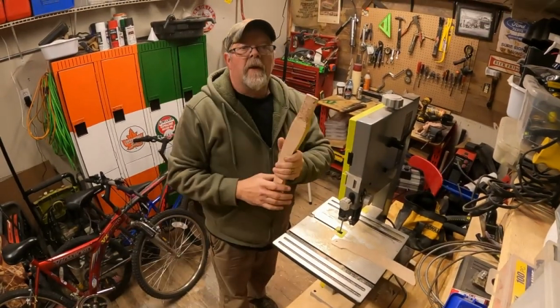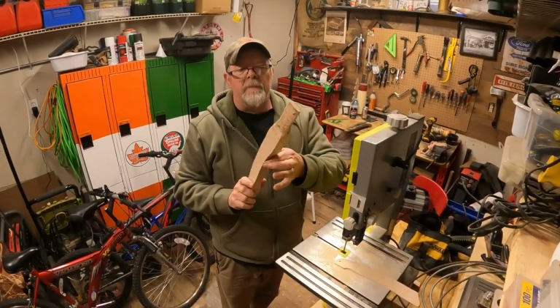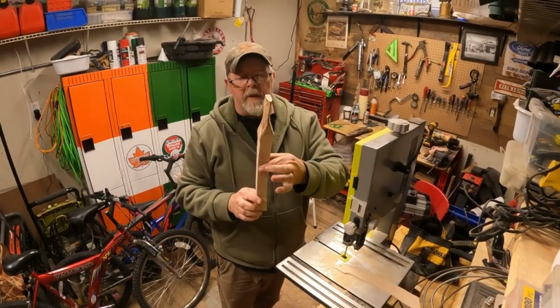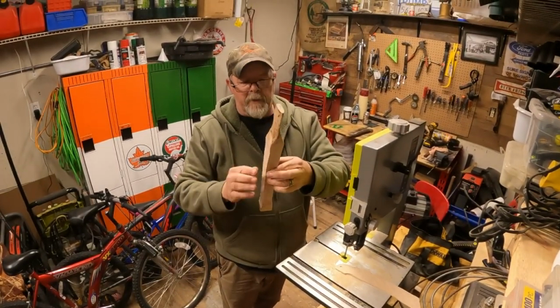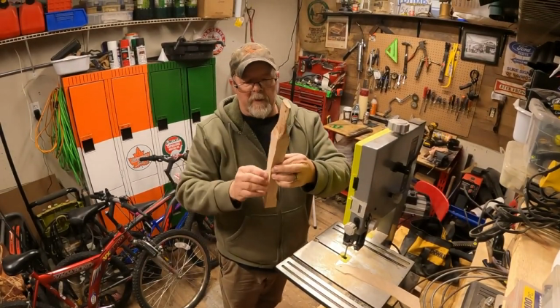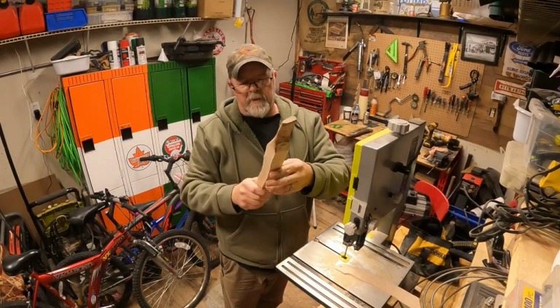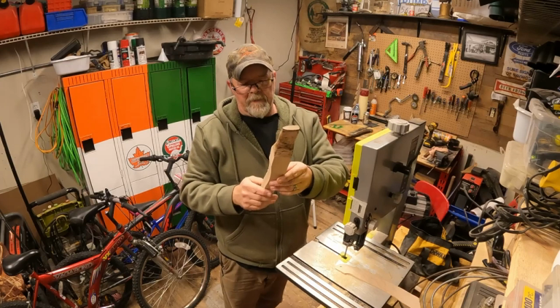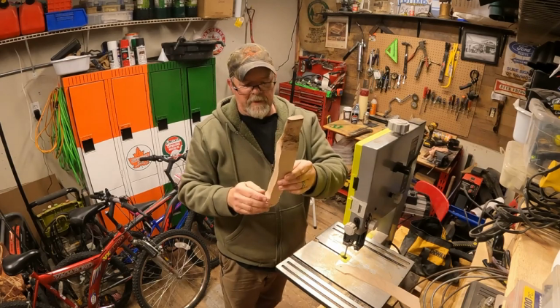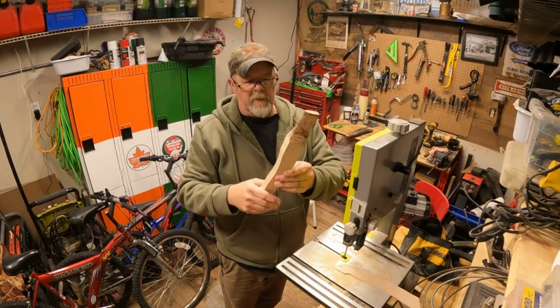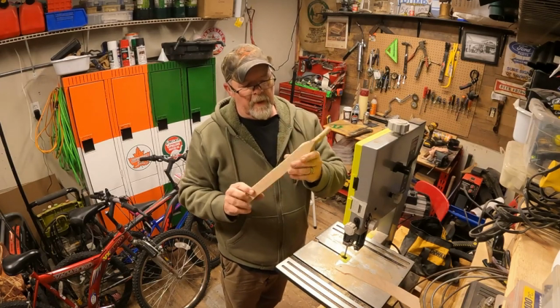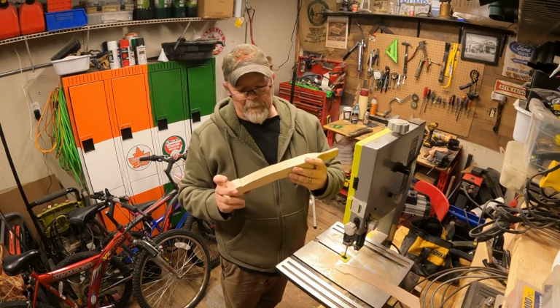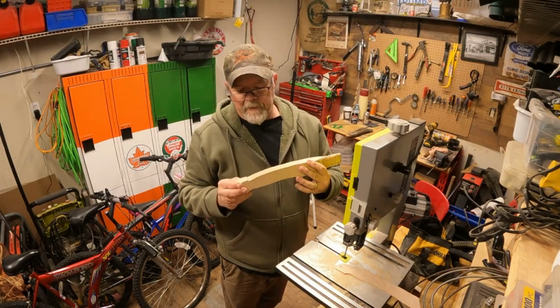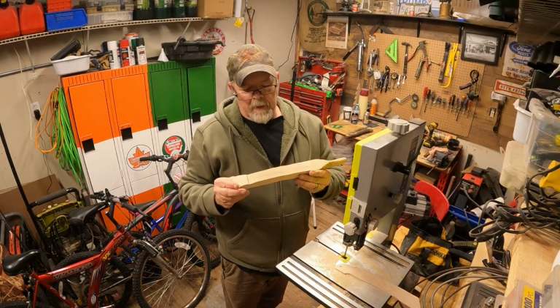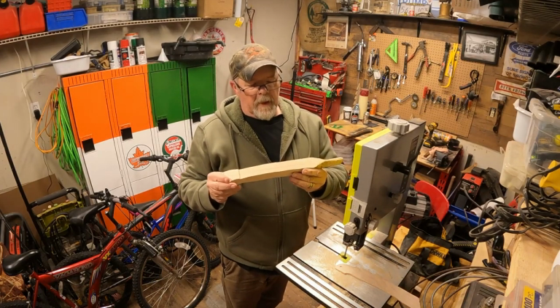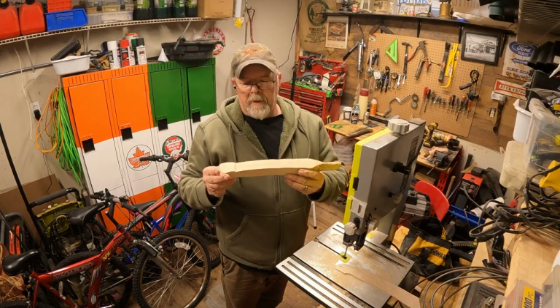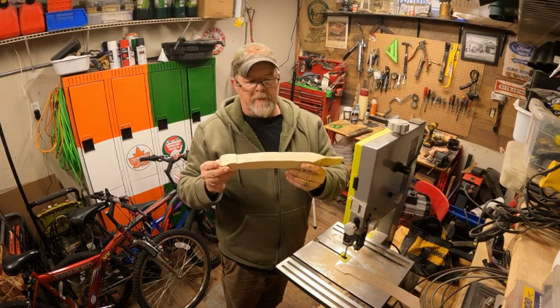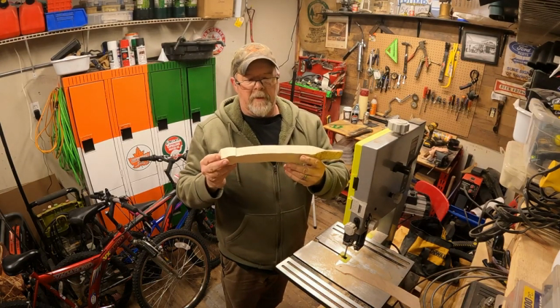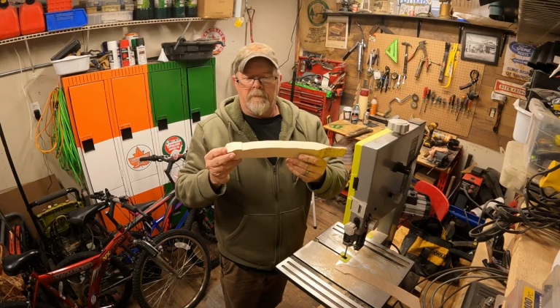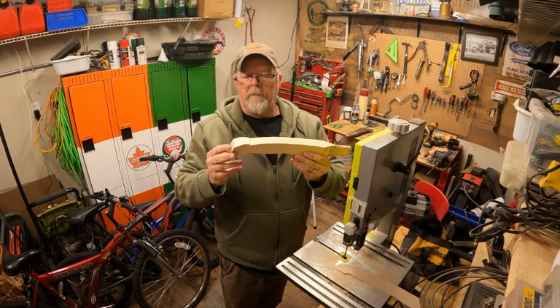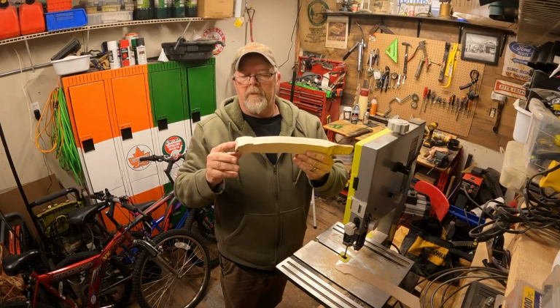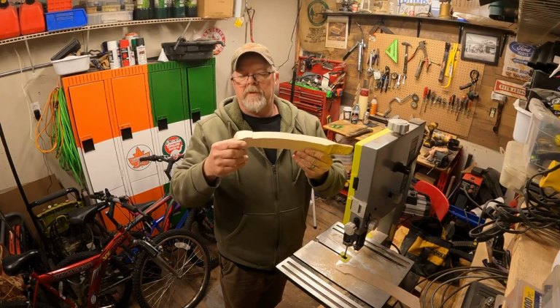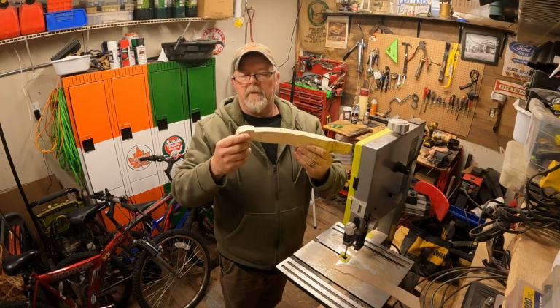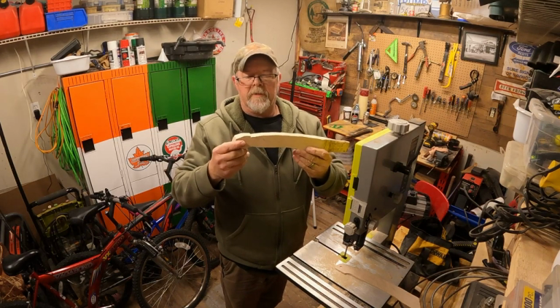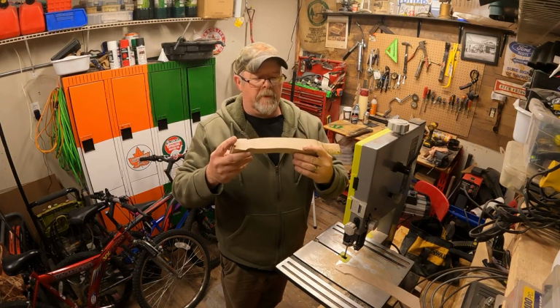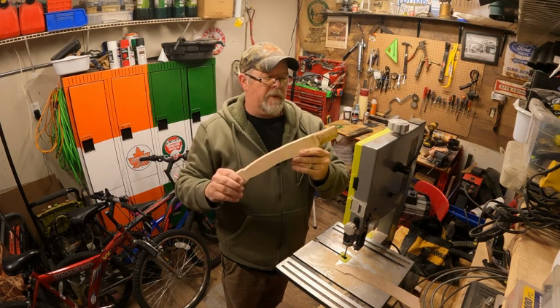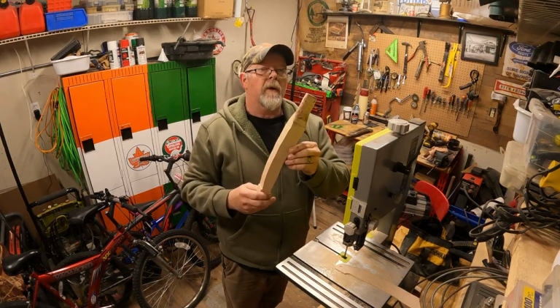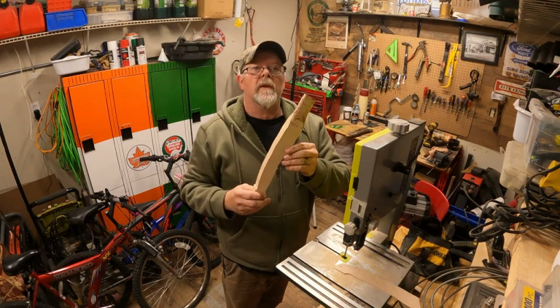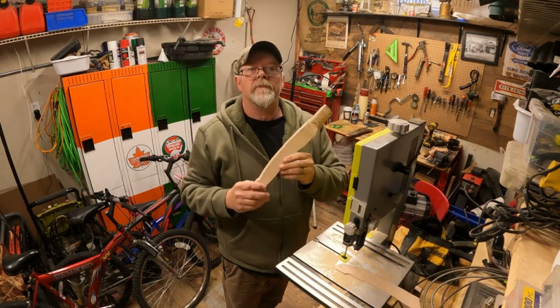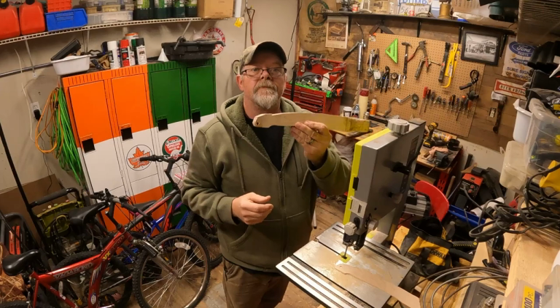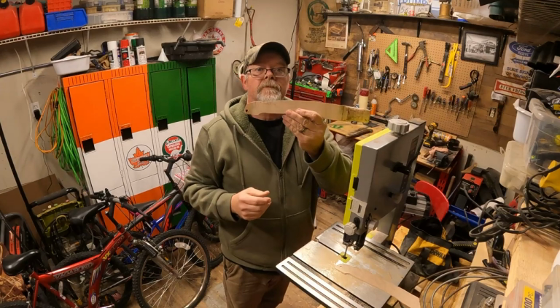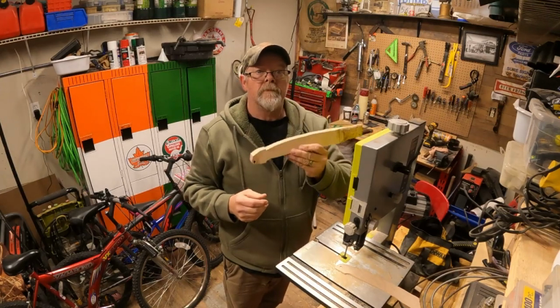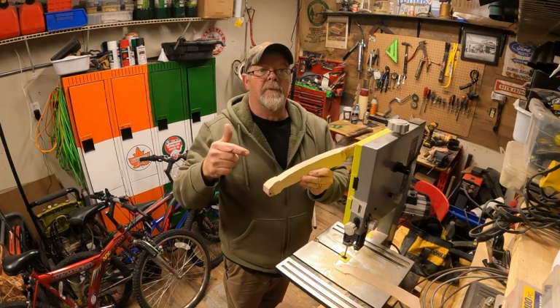That wasn't meant to be anything pretty - all I wanted to do was get some off the sides. Now I'm going to get out the flapper disc, knock some of this down, and I better really reshape the end of this because it's looking like something I don't want it to look like.